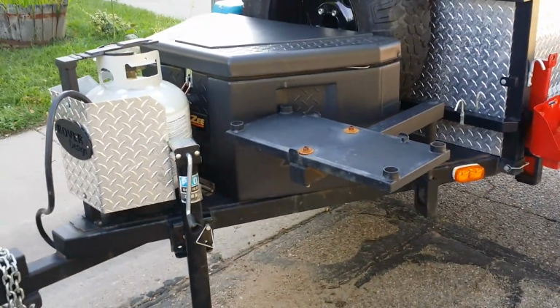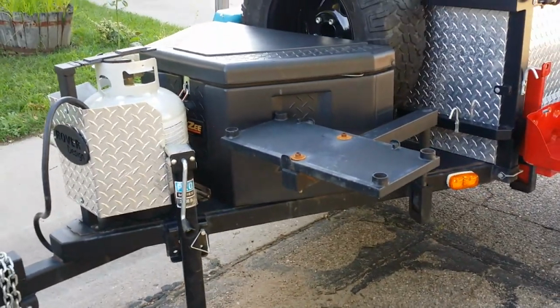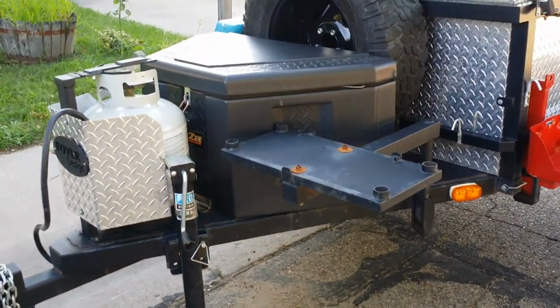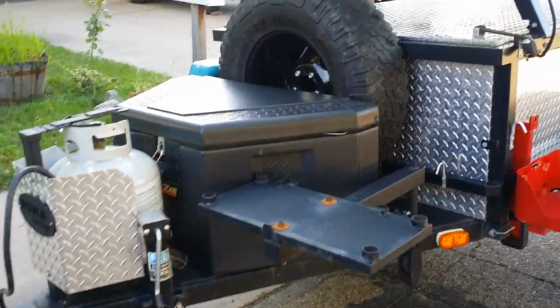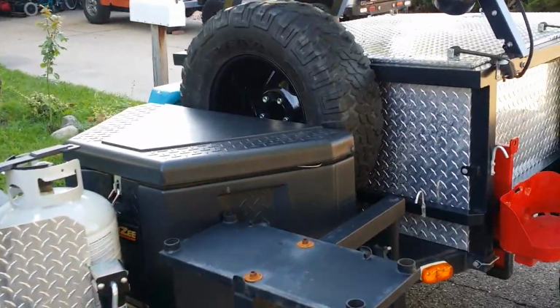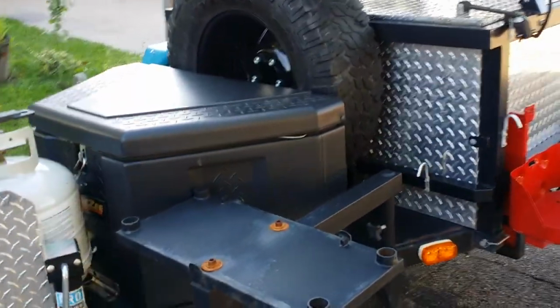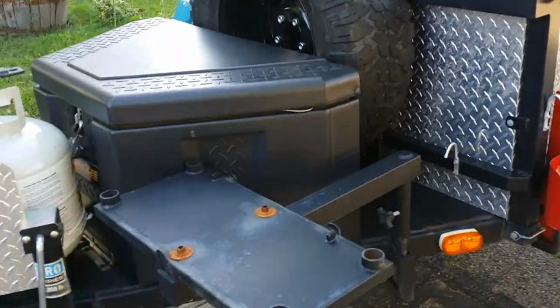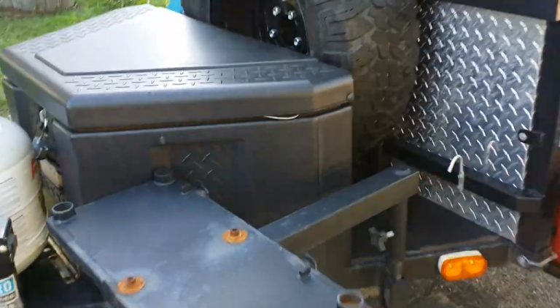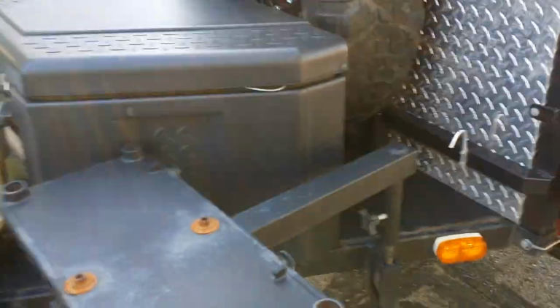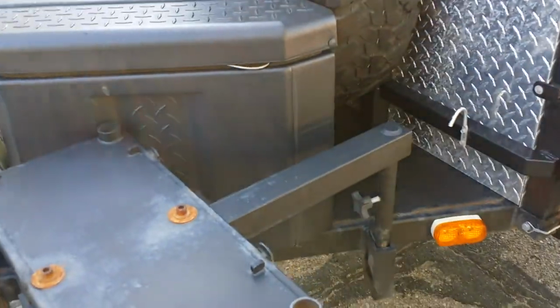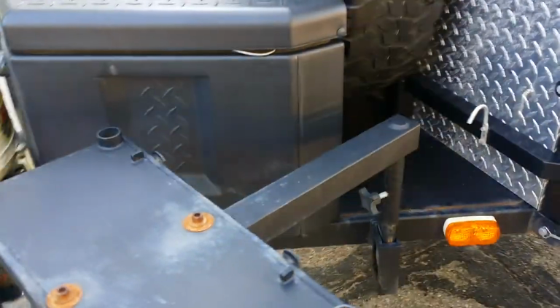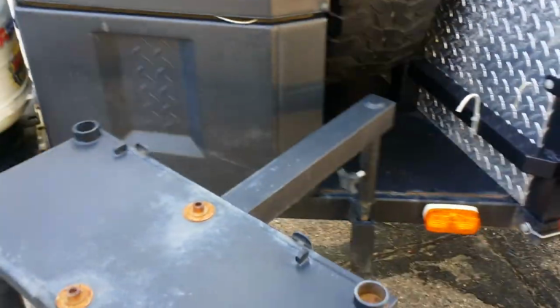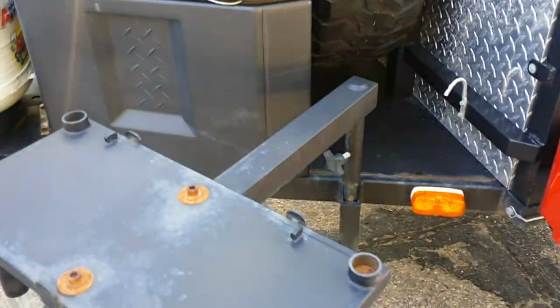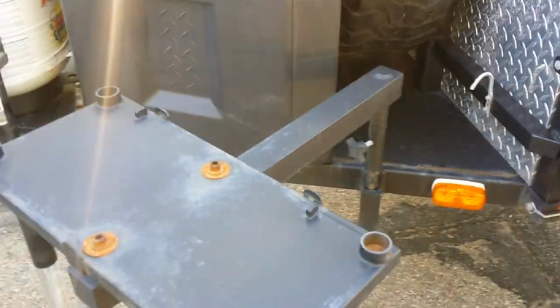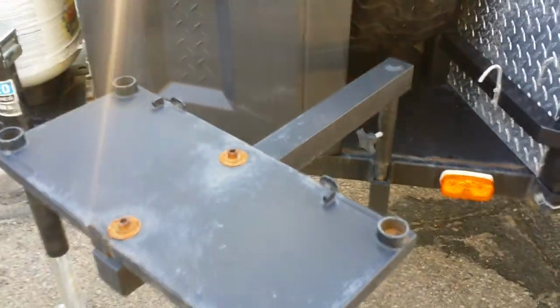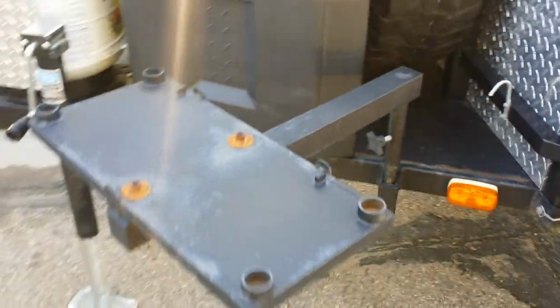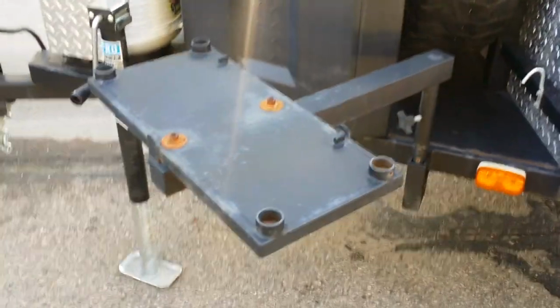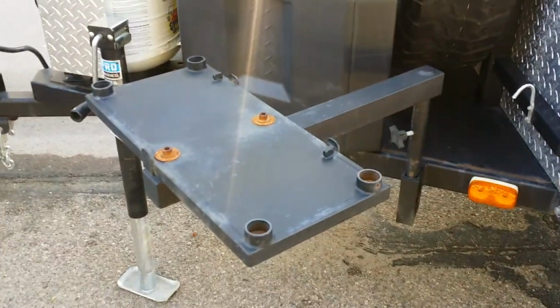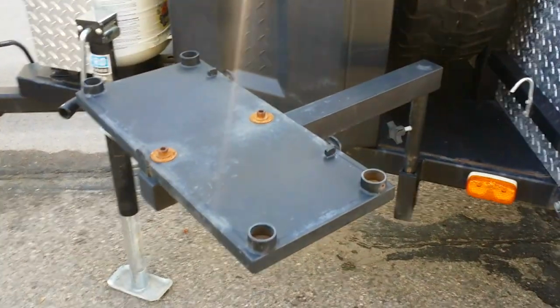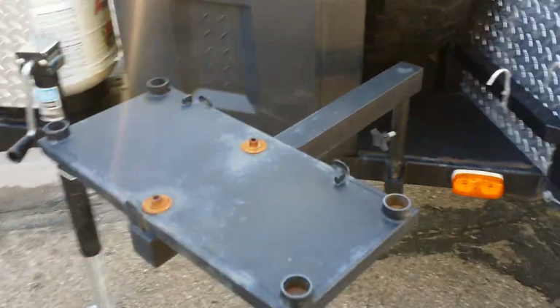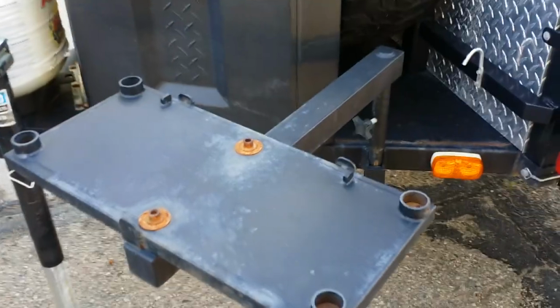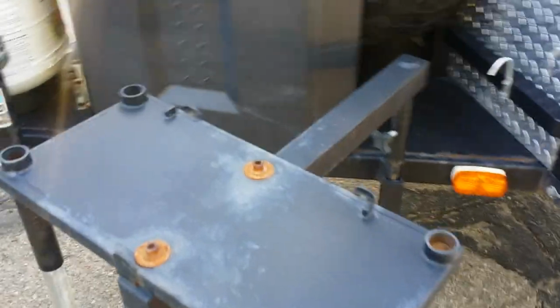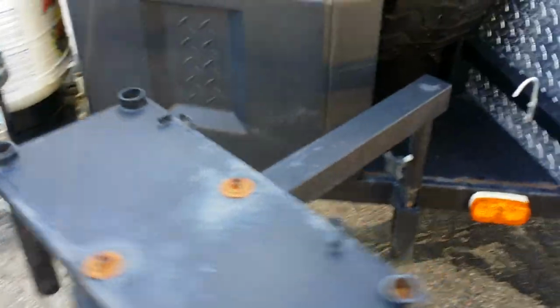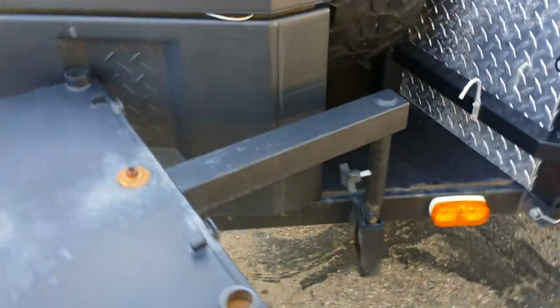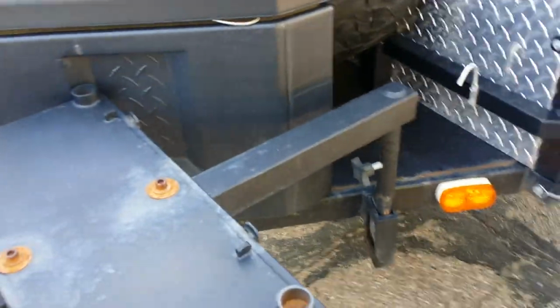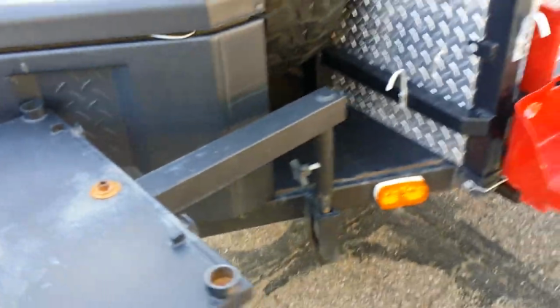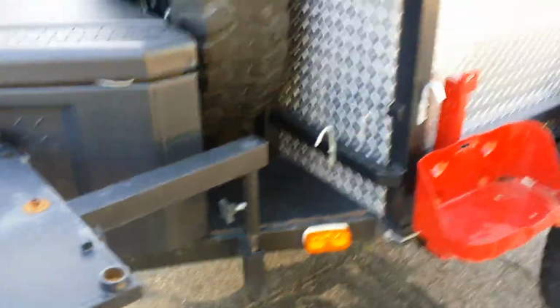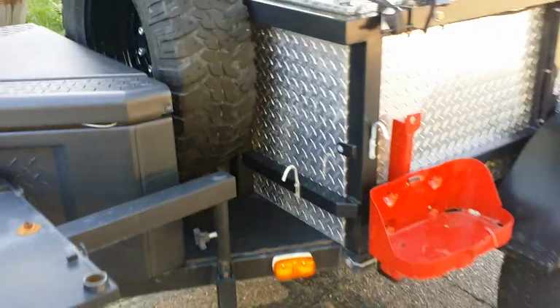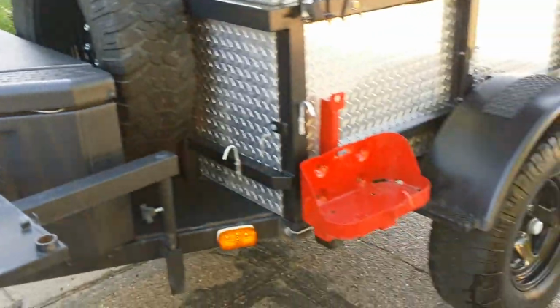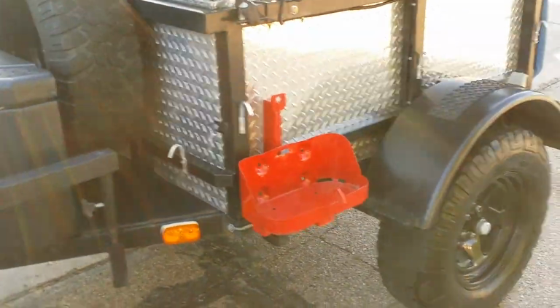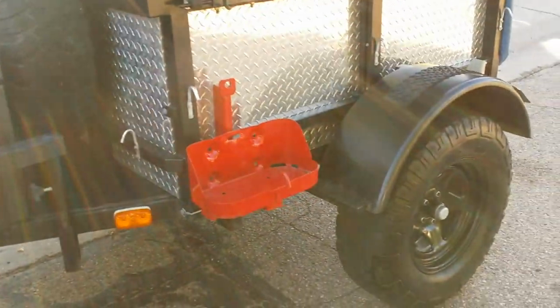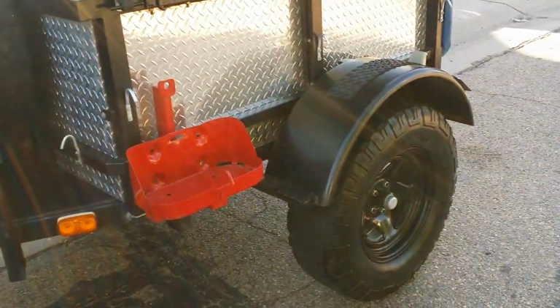It has a tow box, spare tire, and this is a grill platform — it swivels. There's also a gas tank holder.